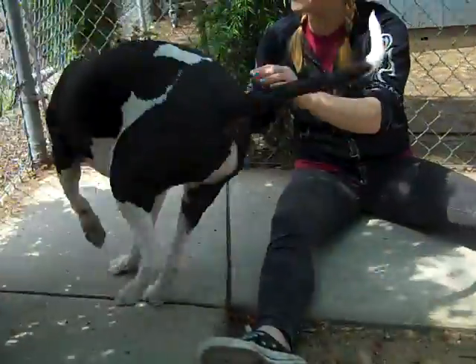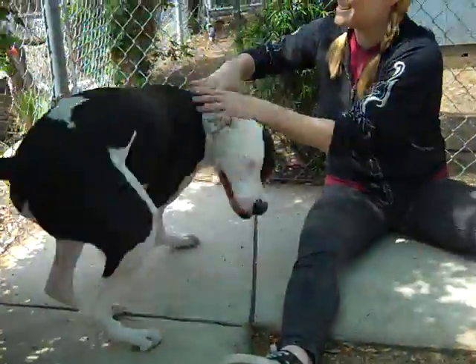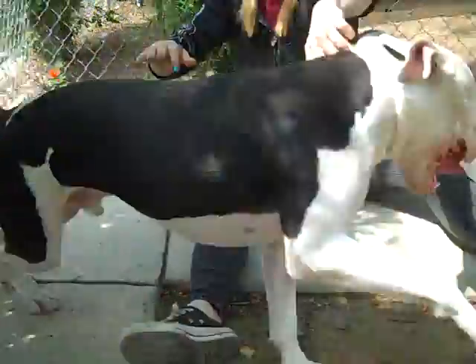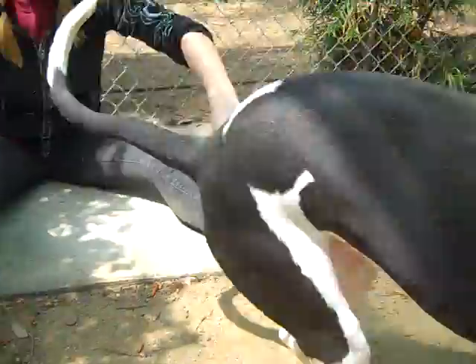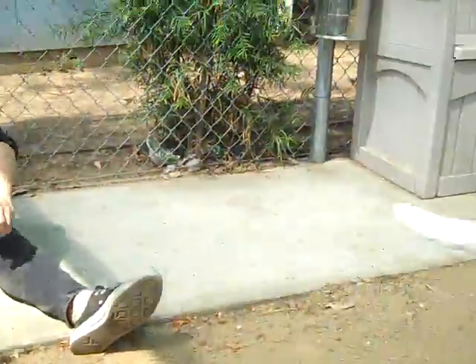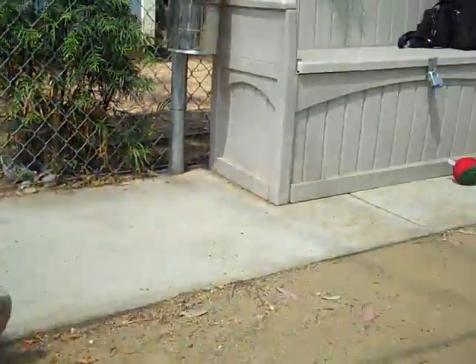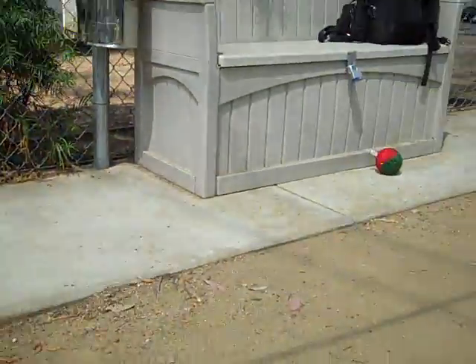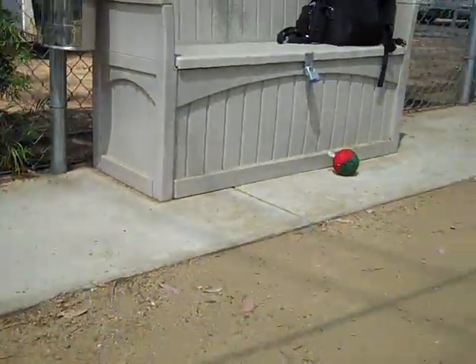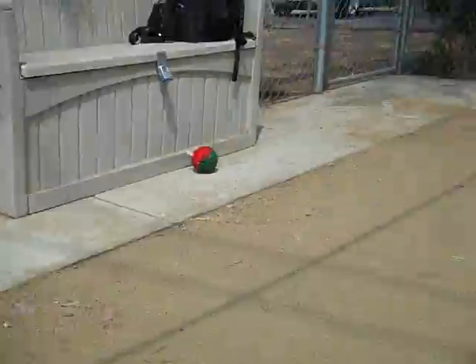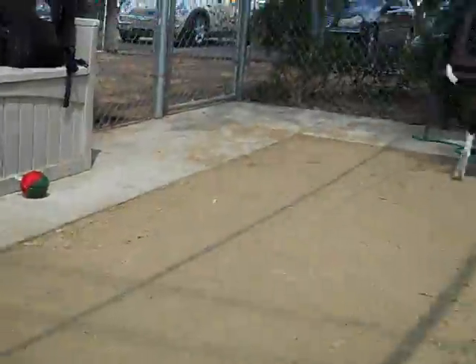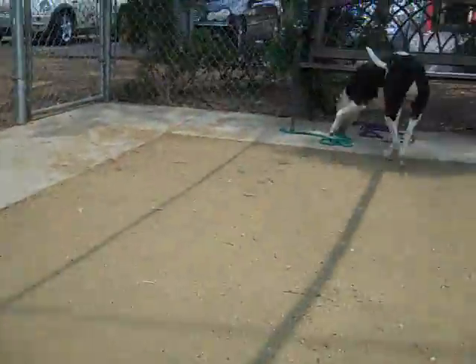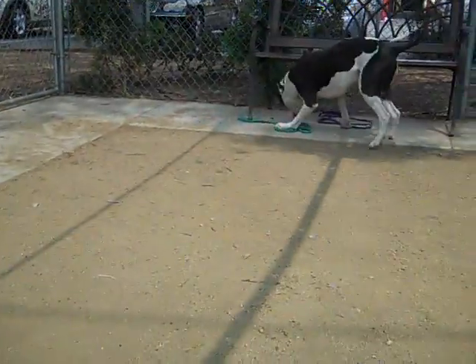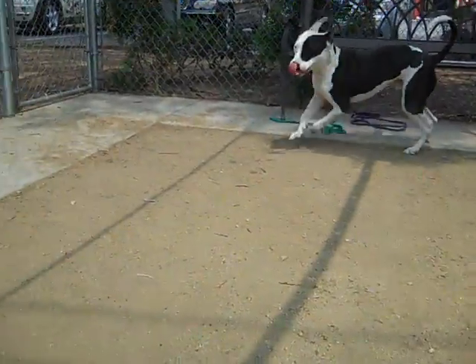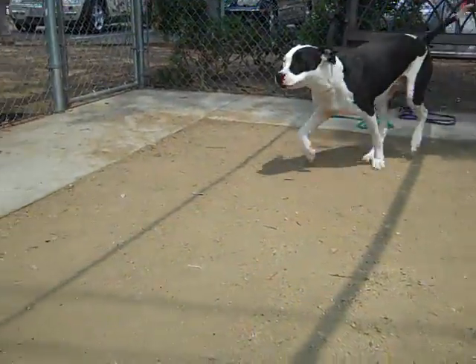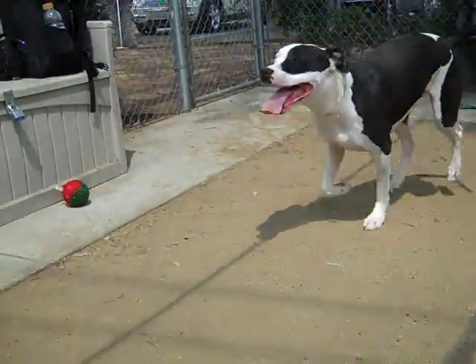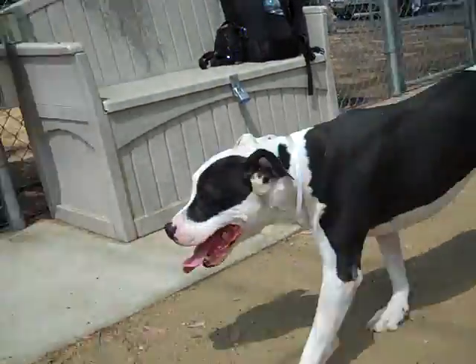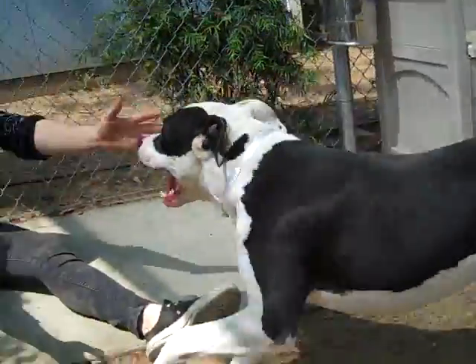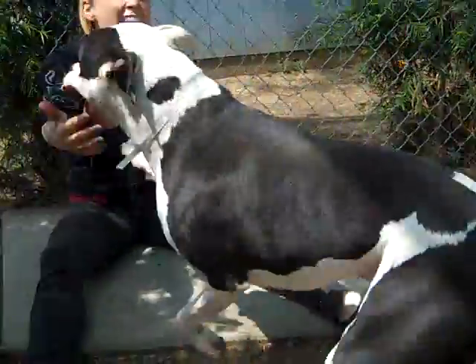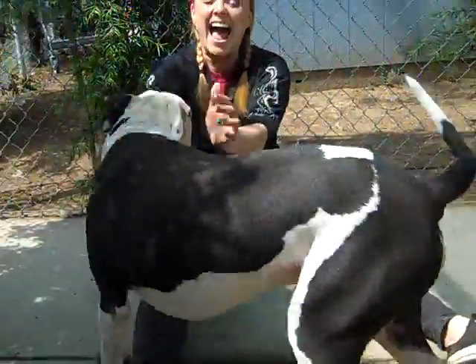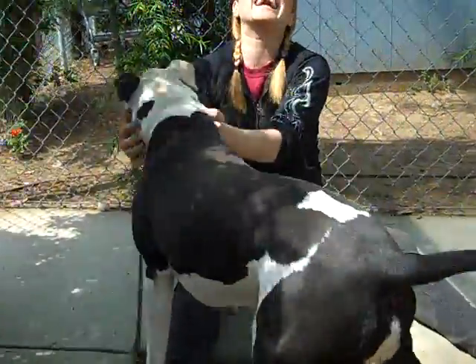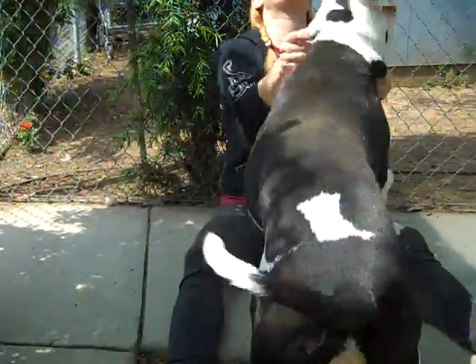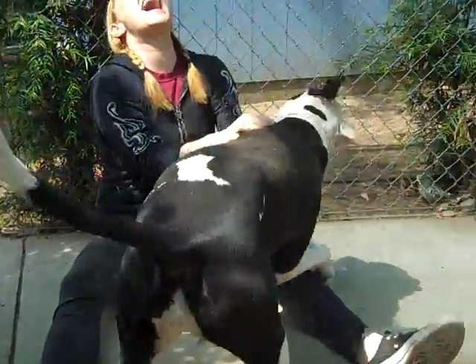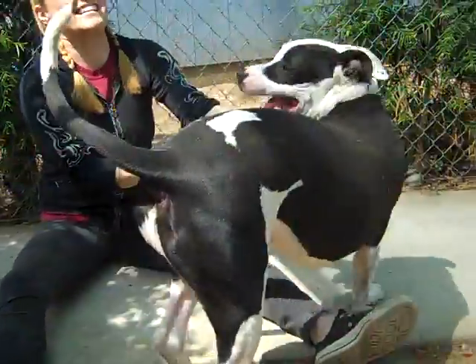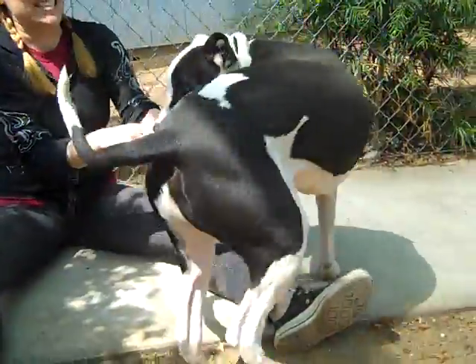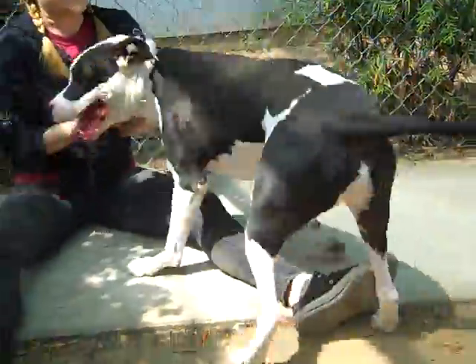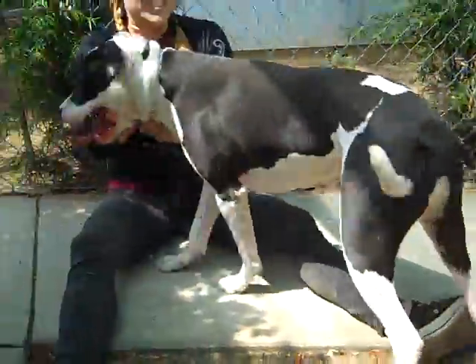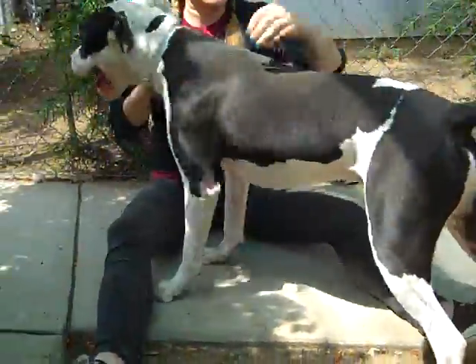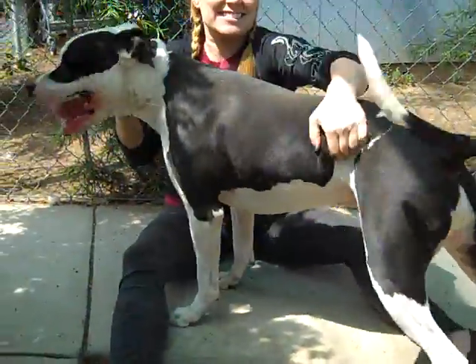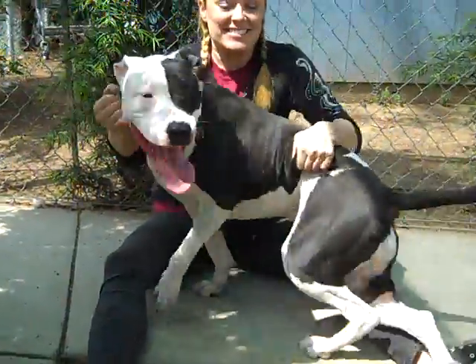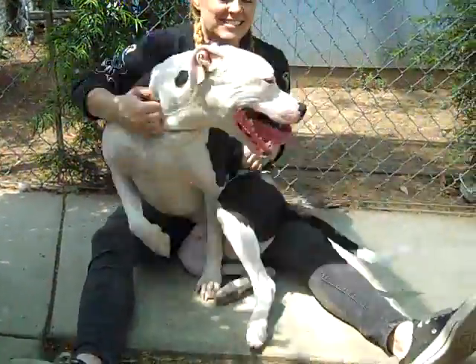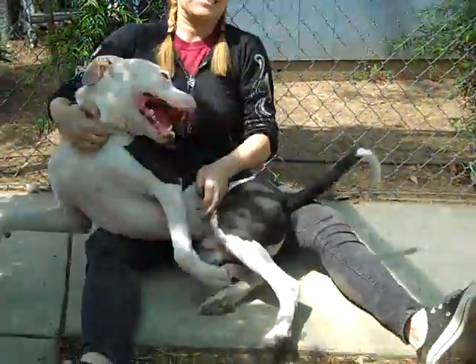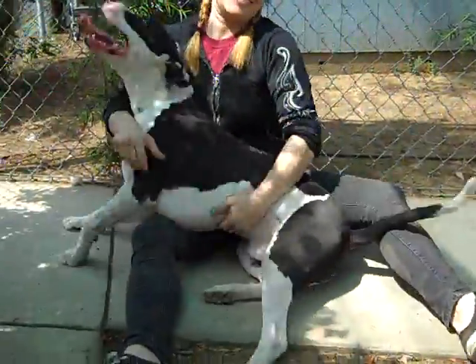He's a white and black mixed breed. He's a super active dog. He's been really pleasant to be around — he's a lot of fun, a really fun dog.